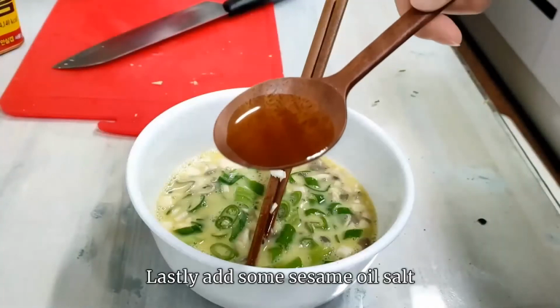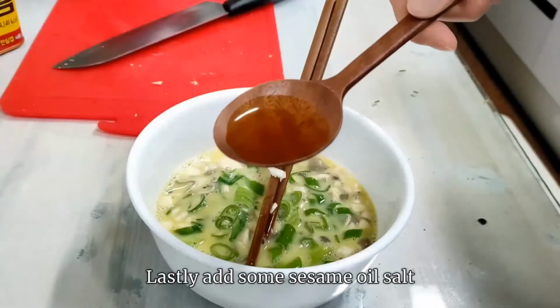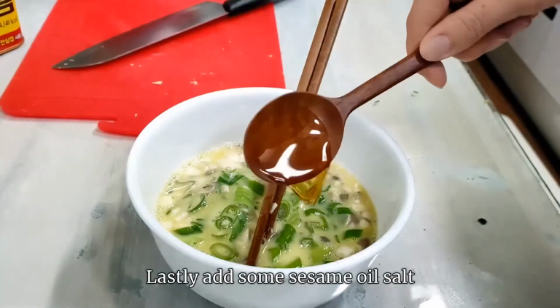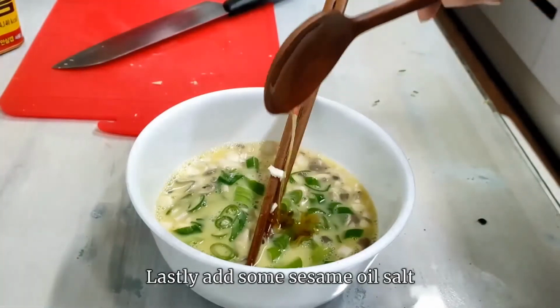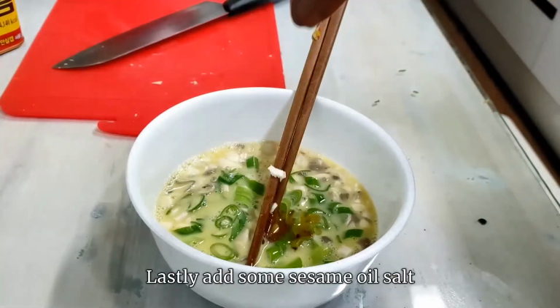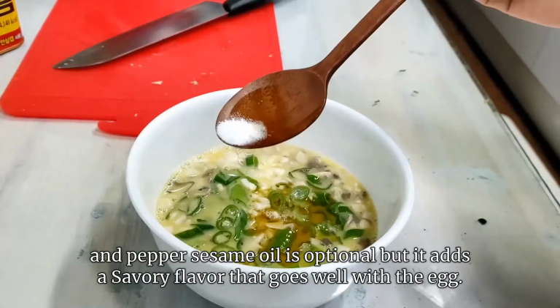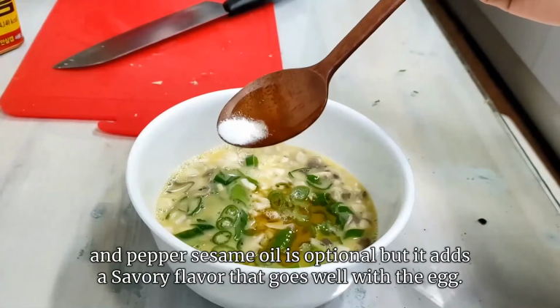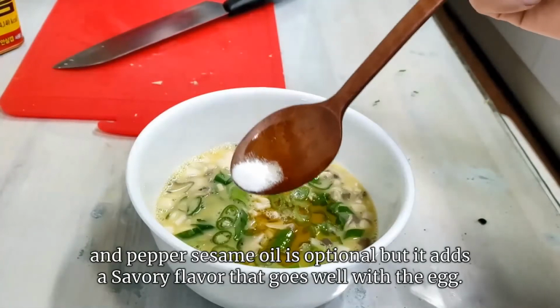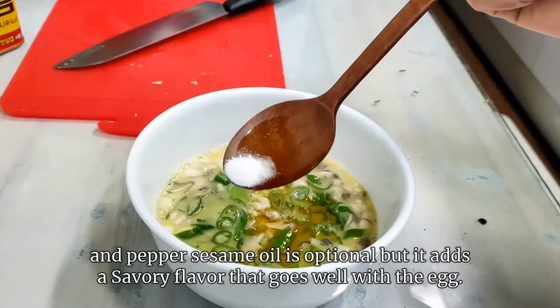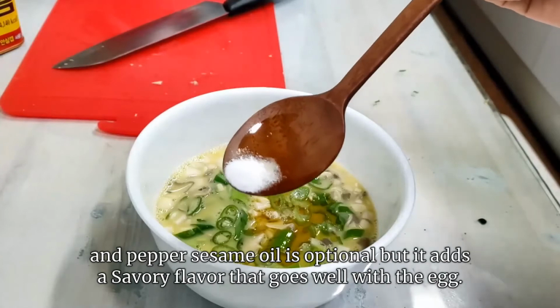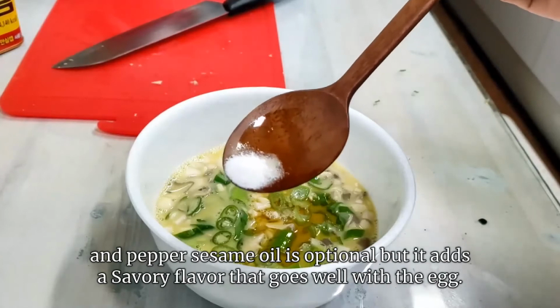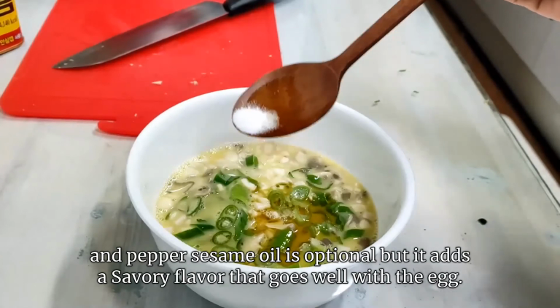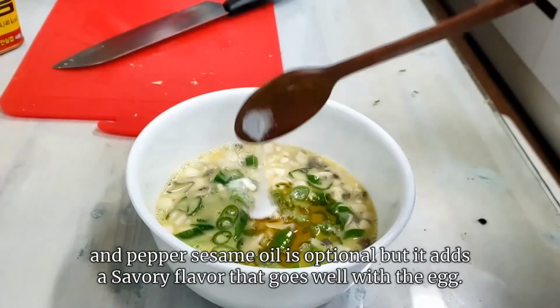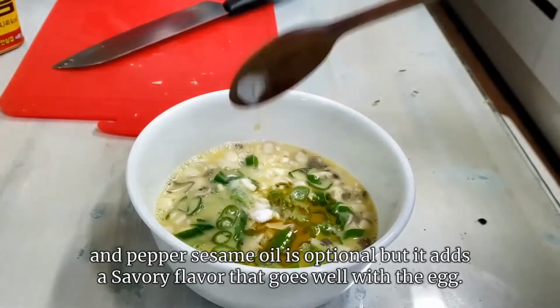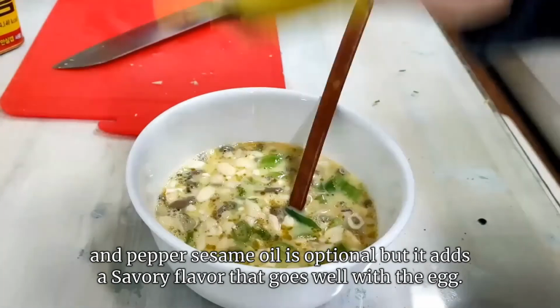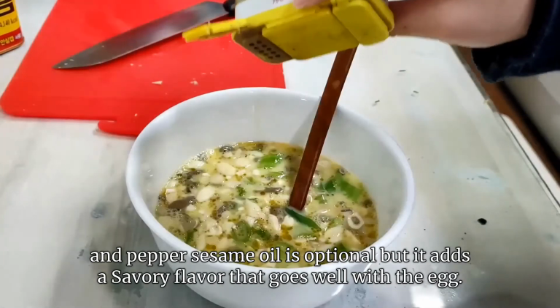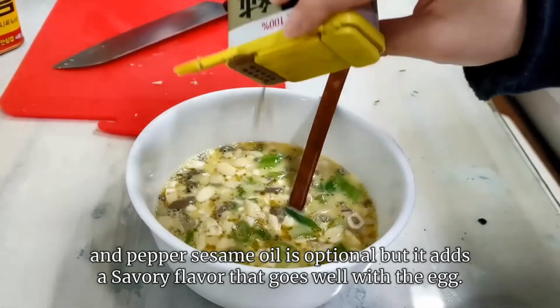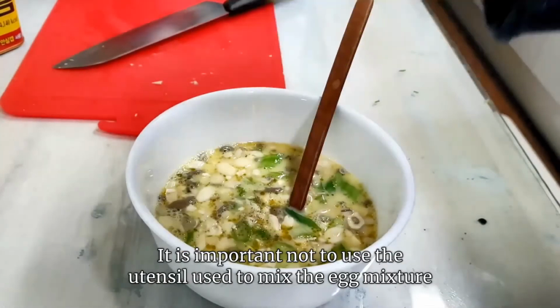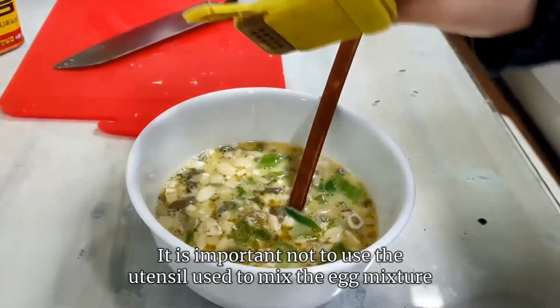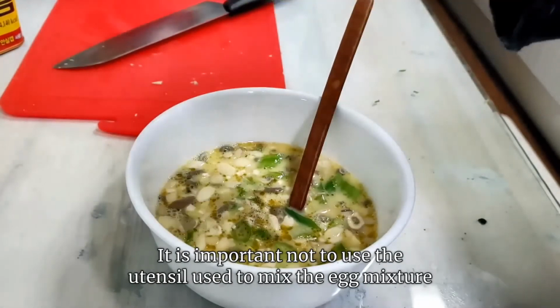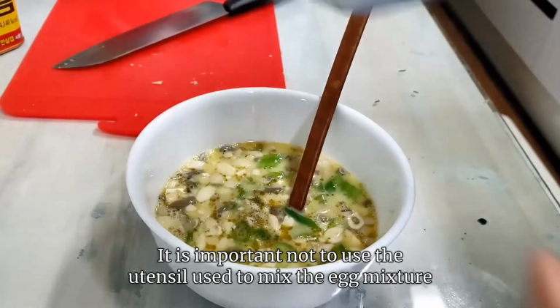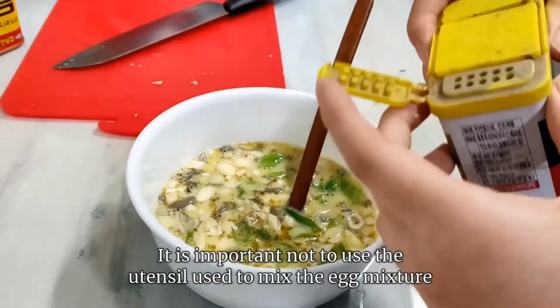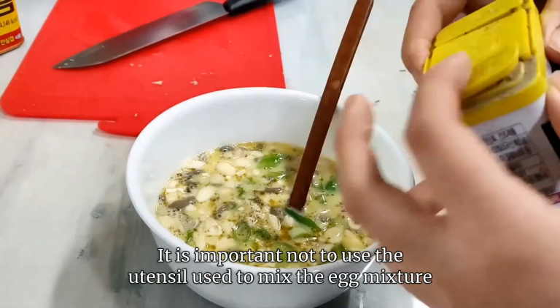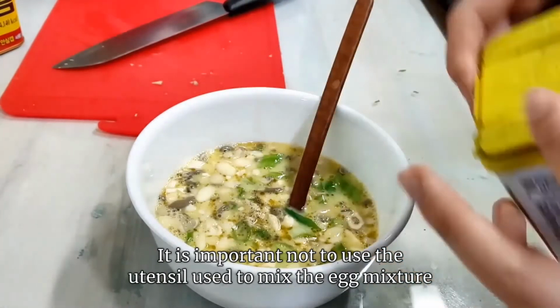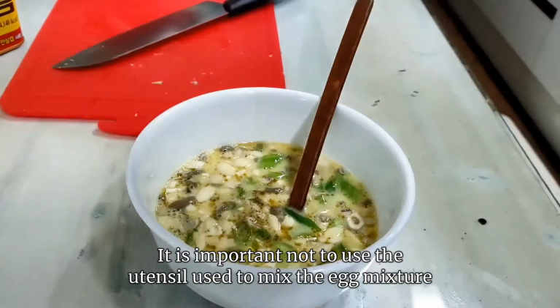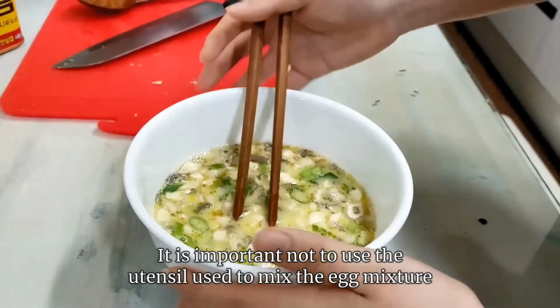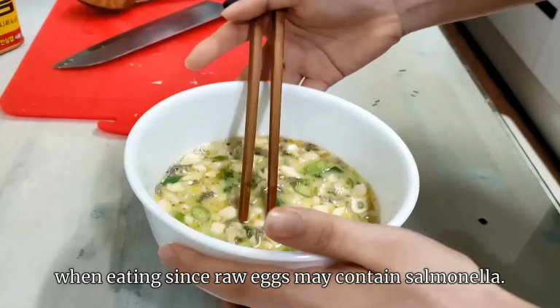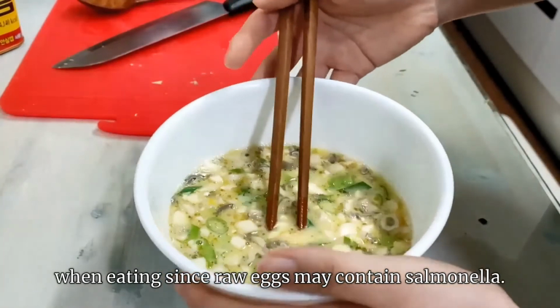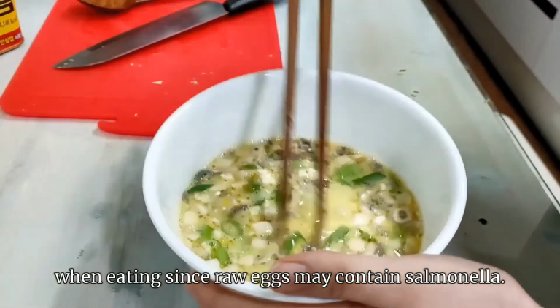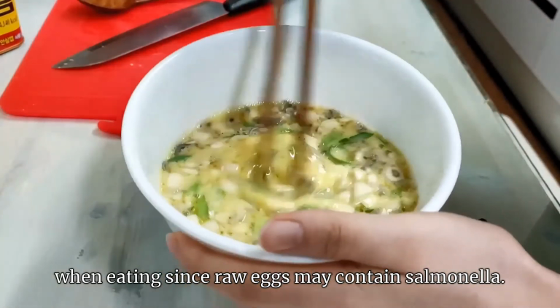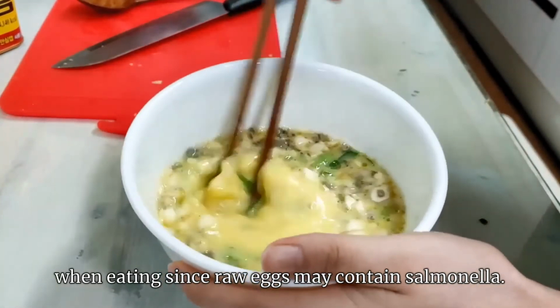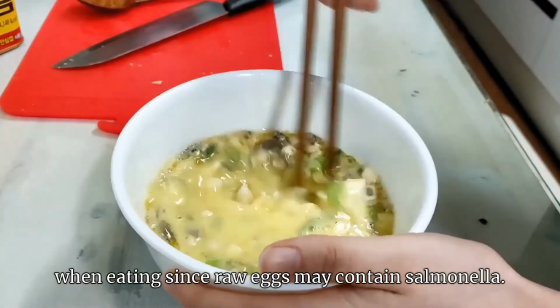Lastly, add some sesame oil, salt, and pepper. Sesame oil is optional, but it adds a savory flavor that goes well with the egg. It is important not to use the utensil used to mix the egg mixture when eating, since raw eggs may contain salmonella.